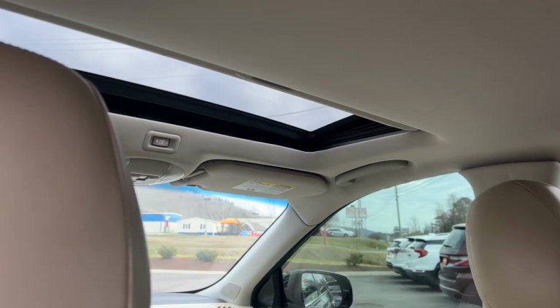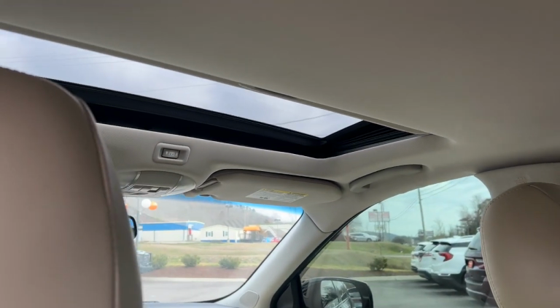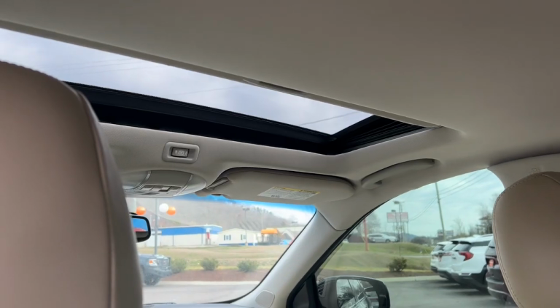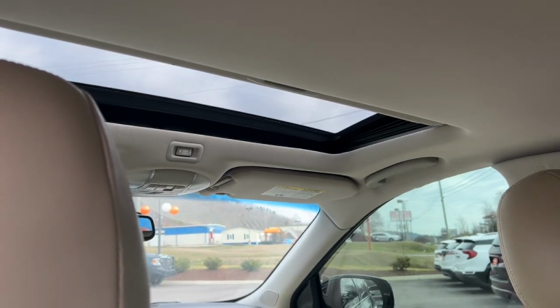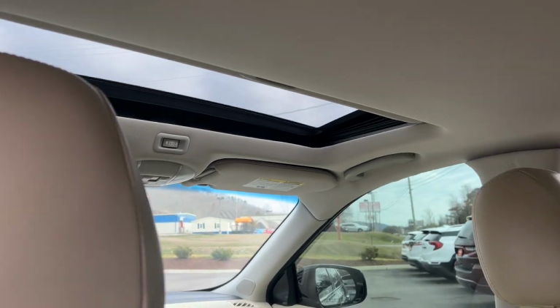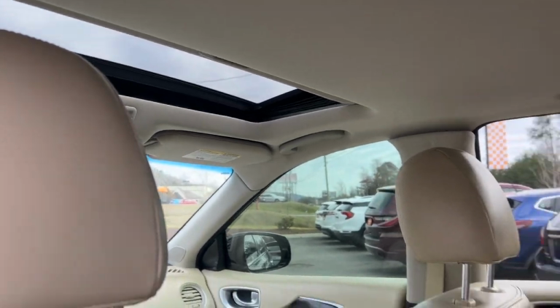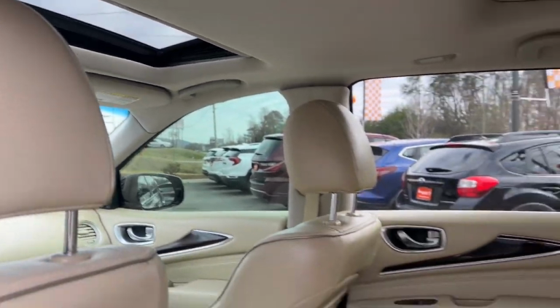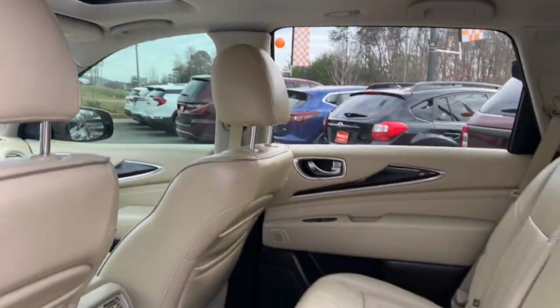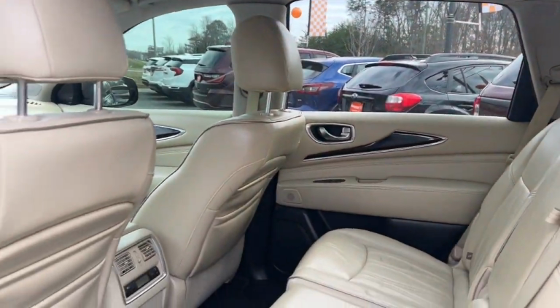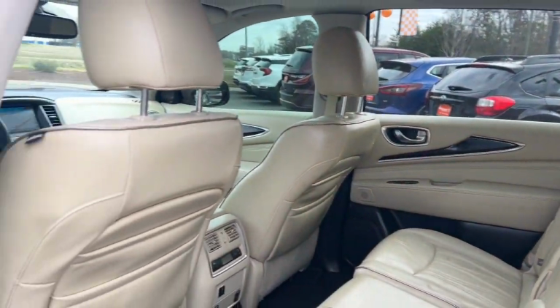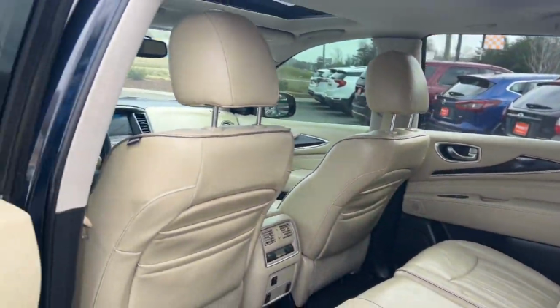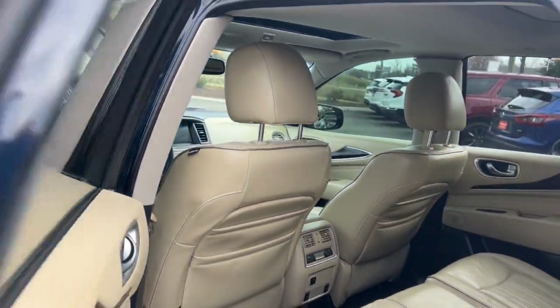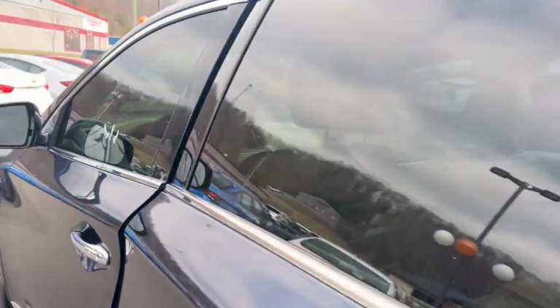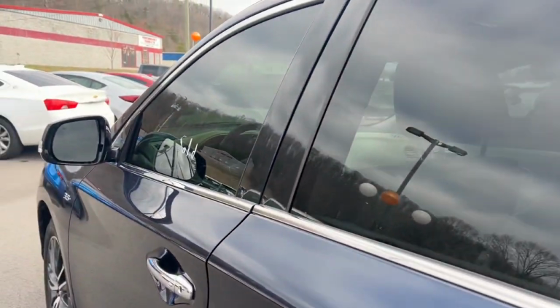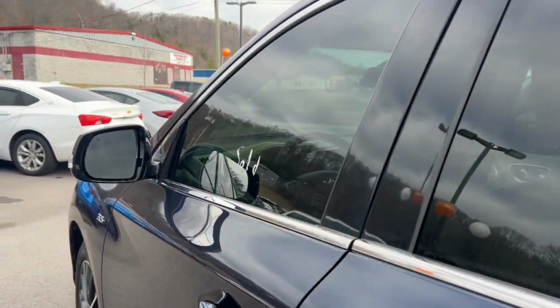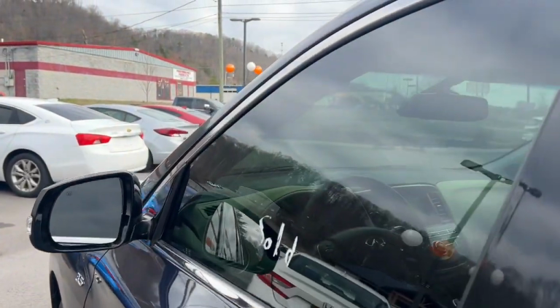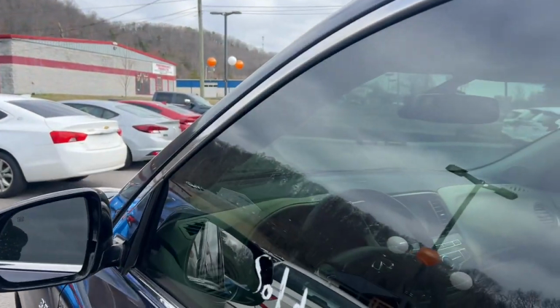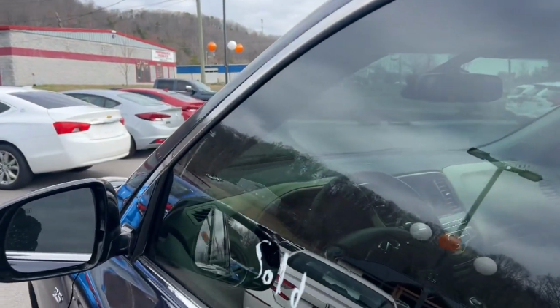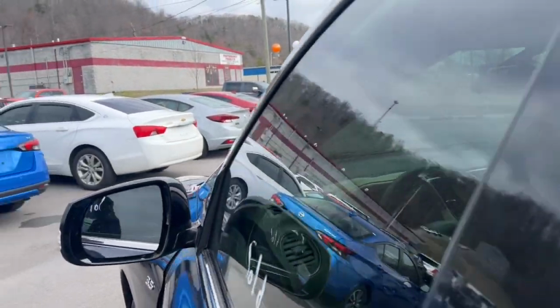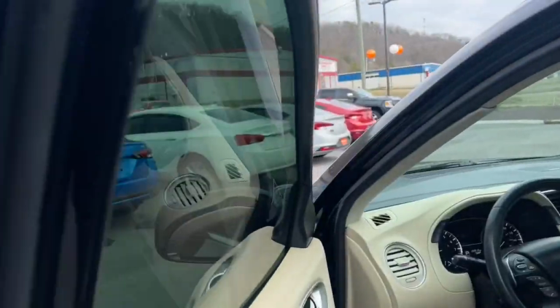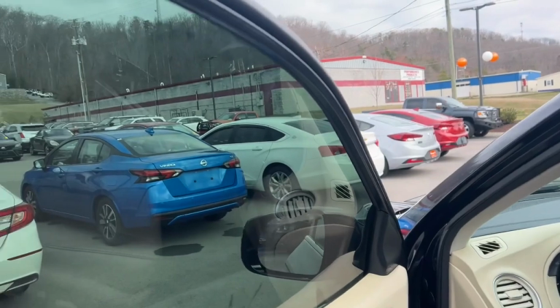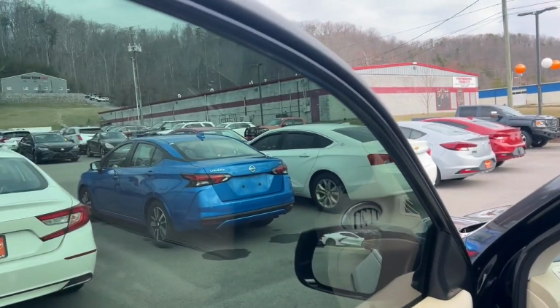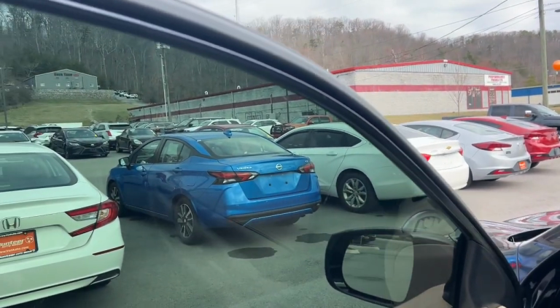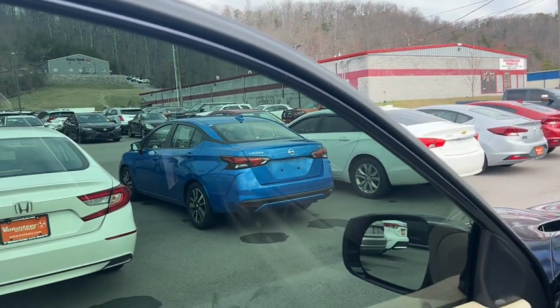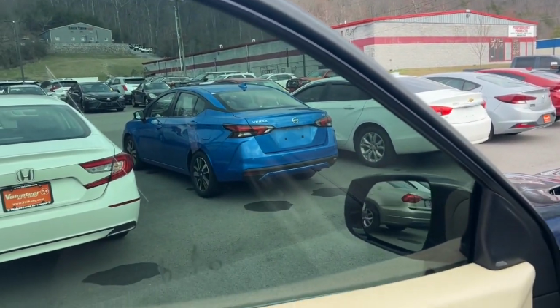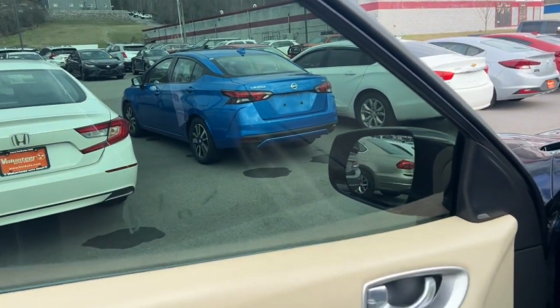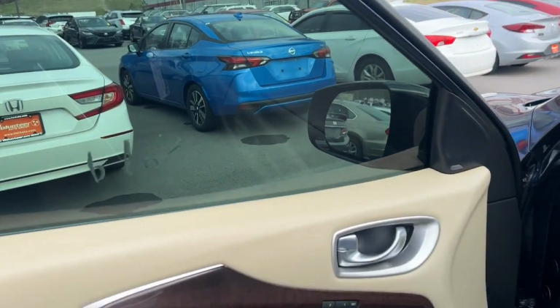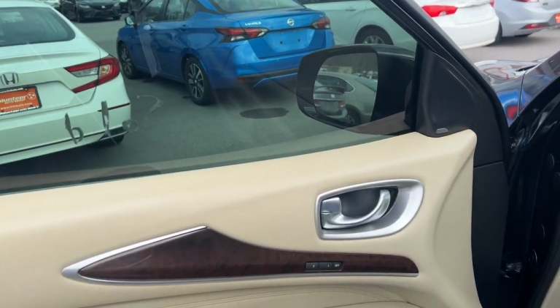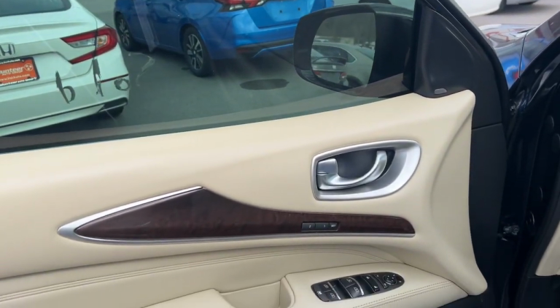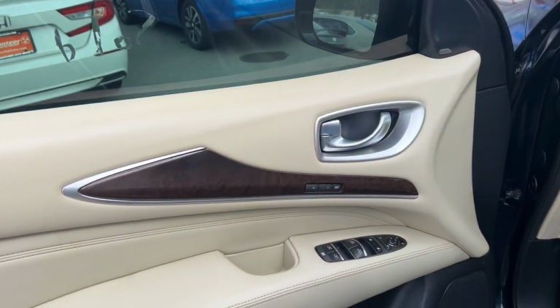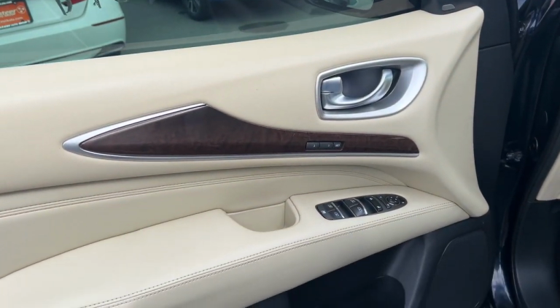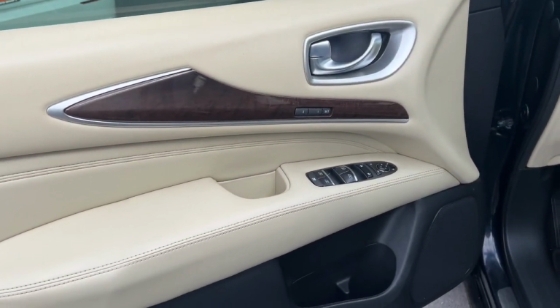Let luxury inspire your adventures when you're in this well-appointed QX60. Come in for a fun and easy test drive — our team will make it the best part of your day.